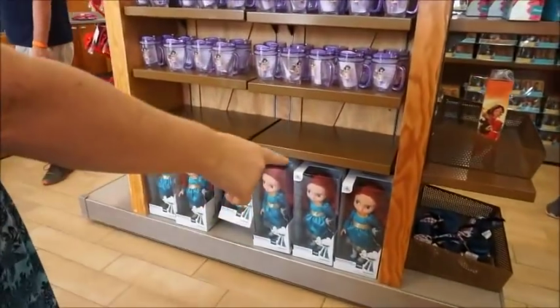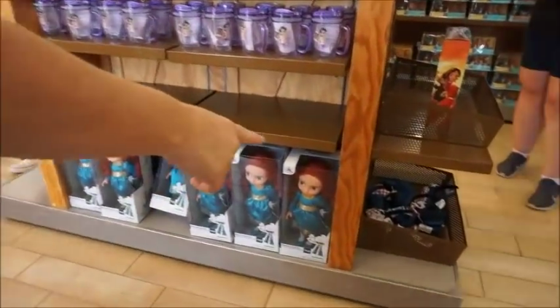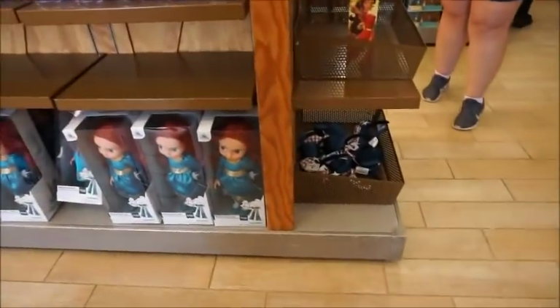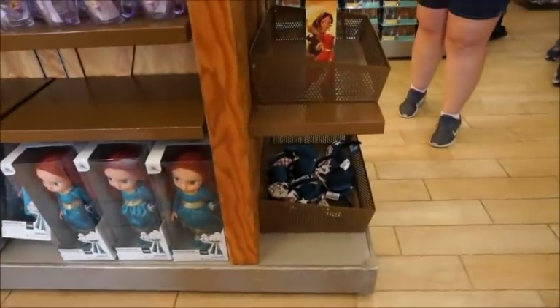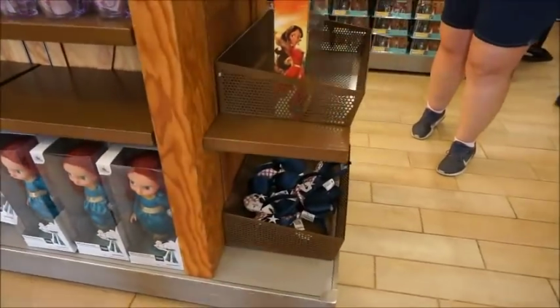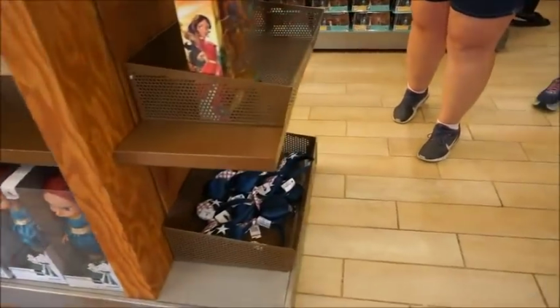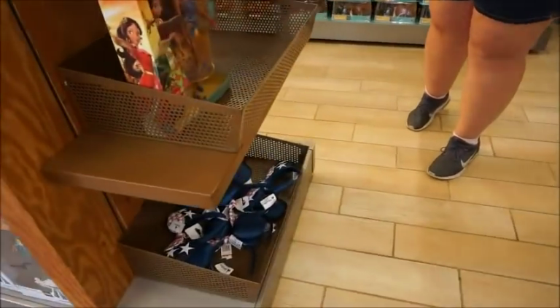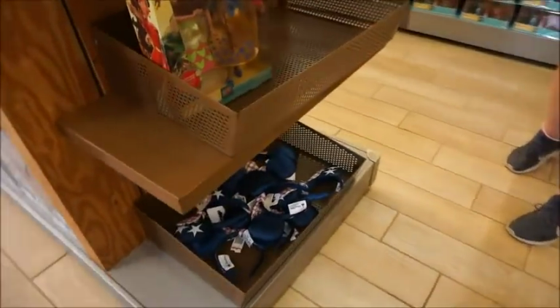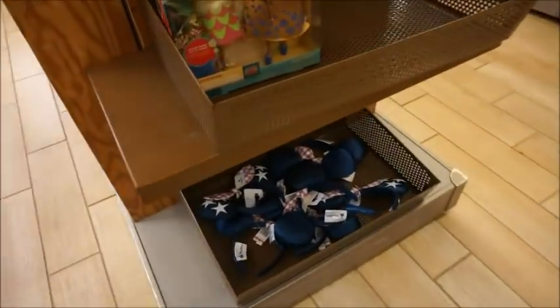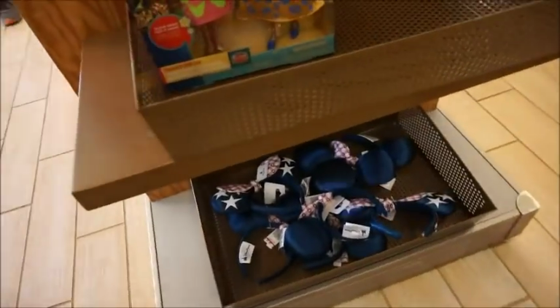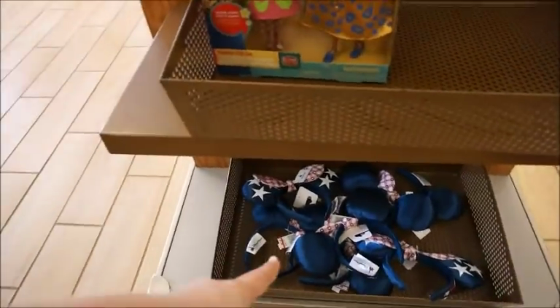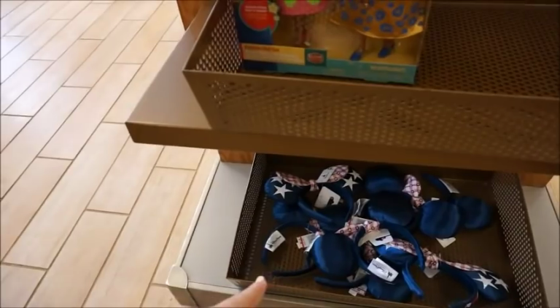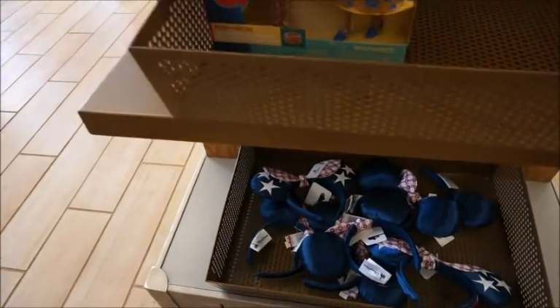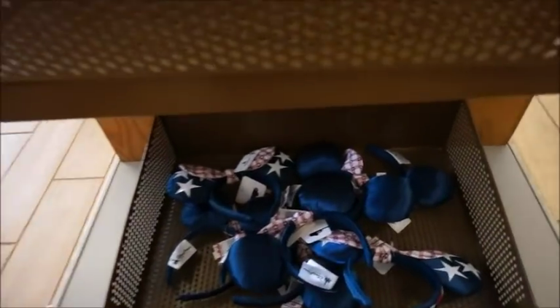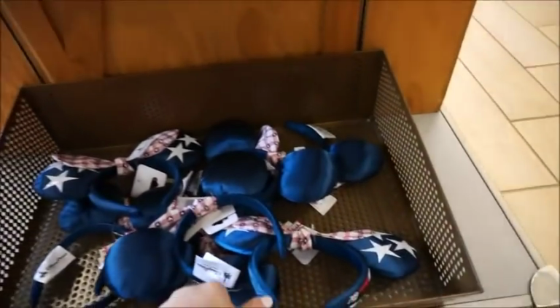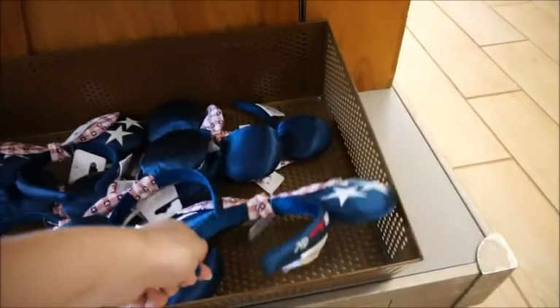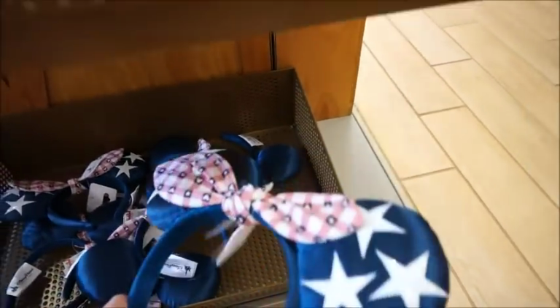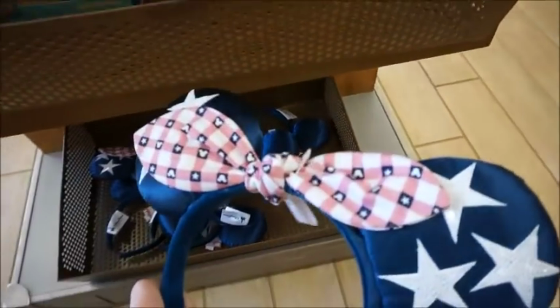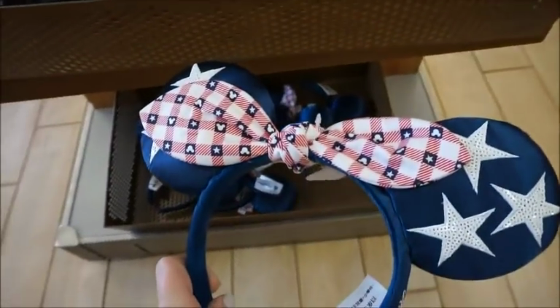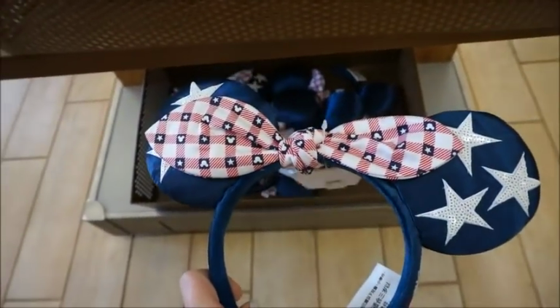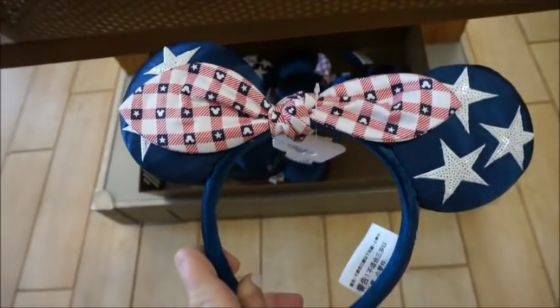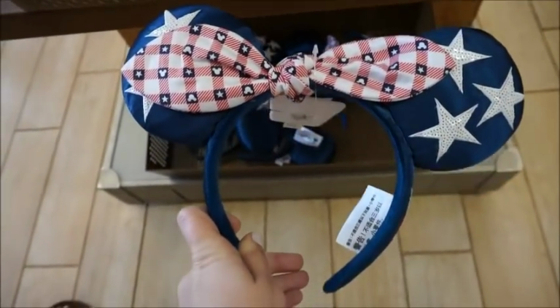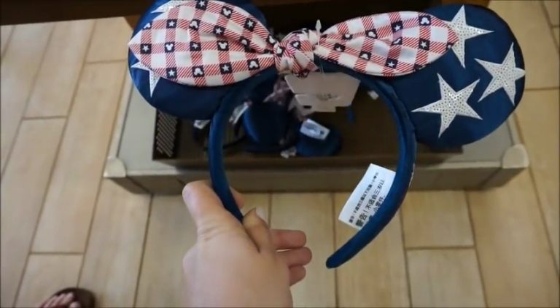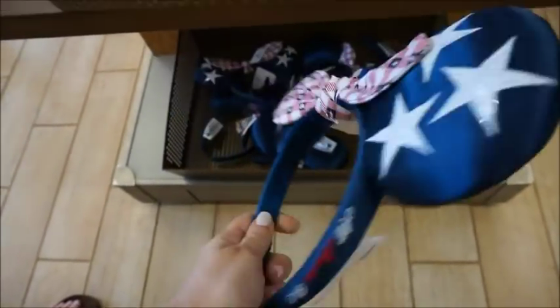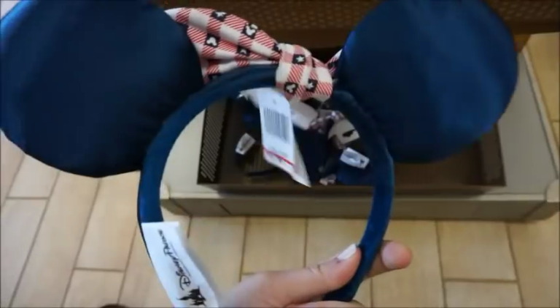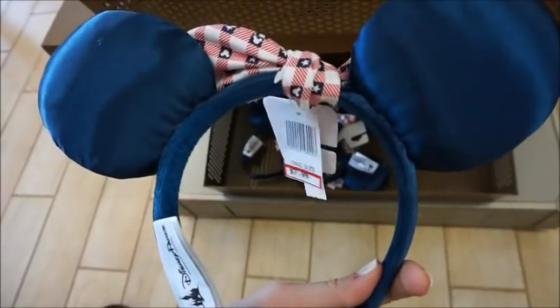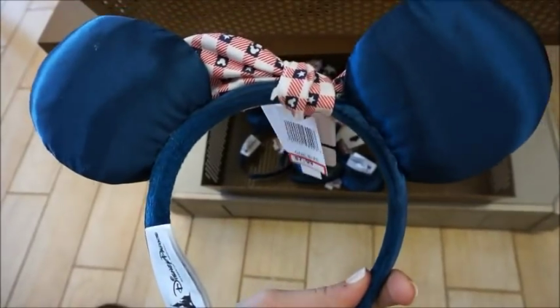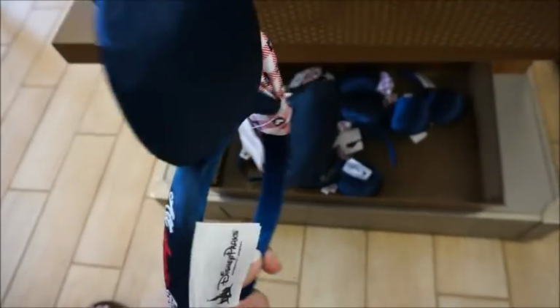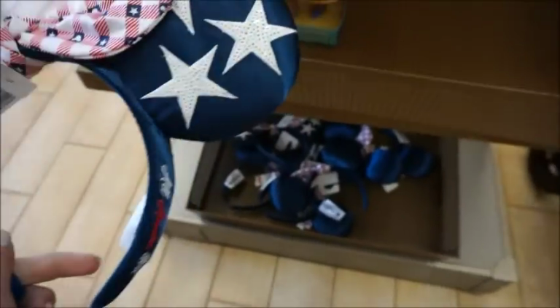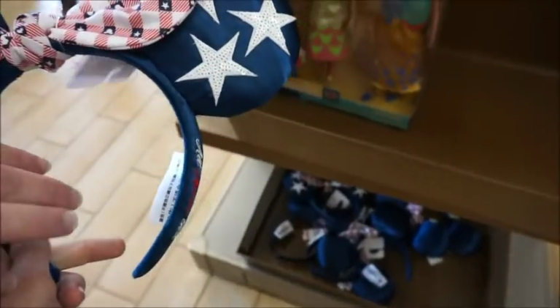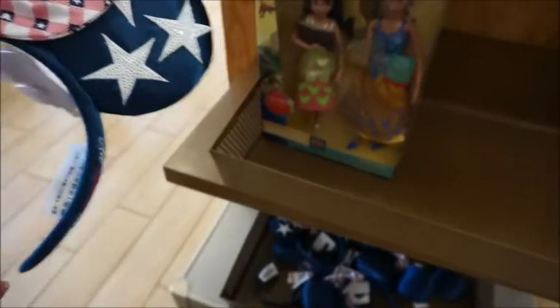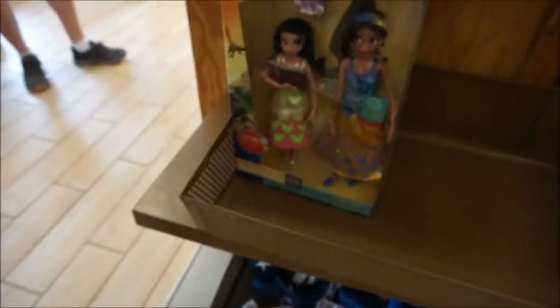There's some of the Americana. Oh my gosh, I just got these from Shop Disney for $15.99, and they're $7.99 here. That figures. Those are really cute — maybe we can do a giveaway?